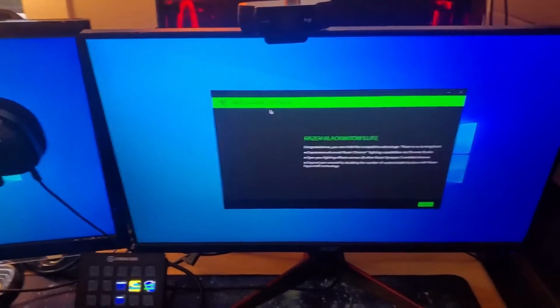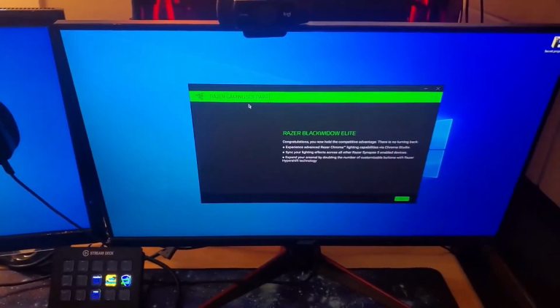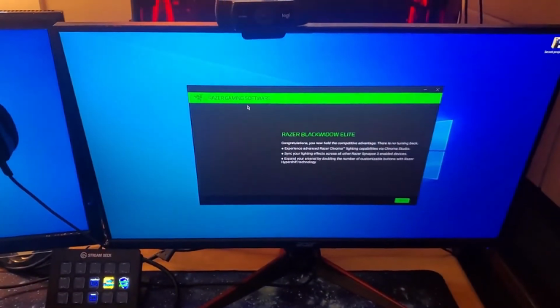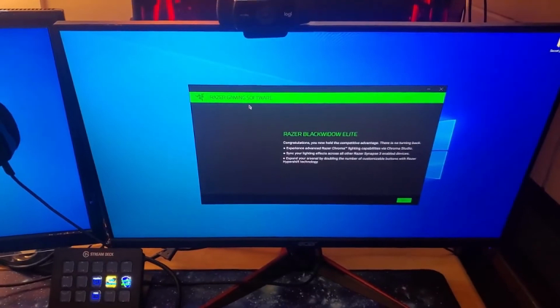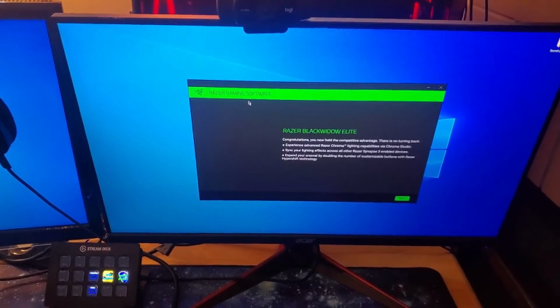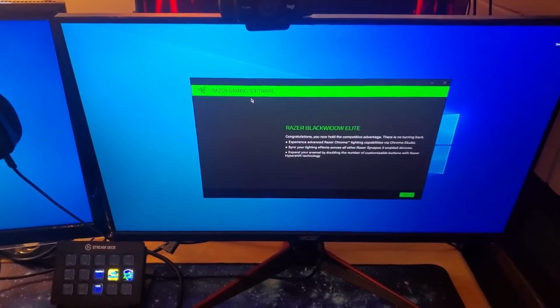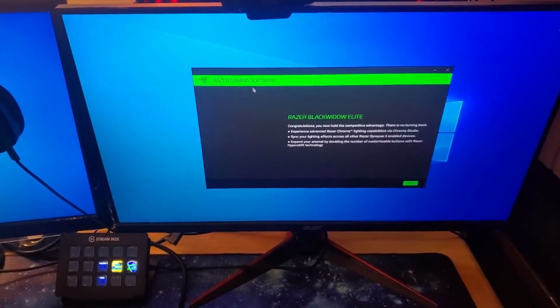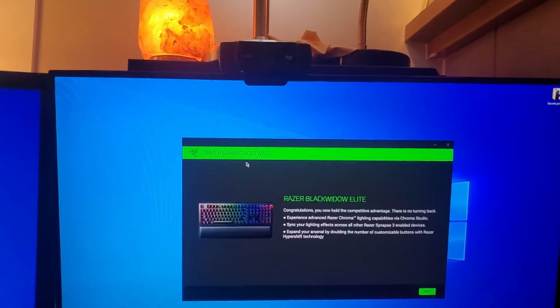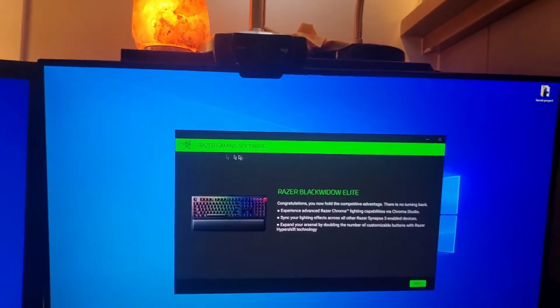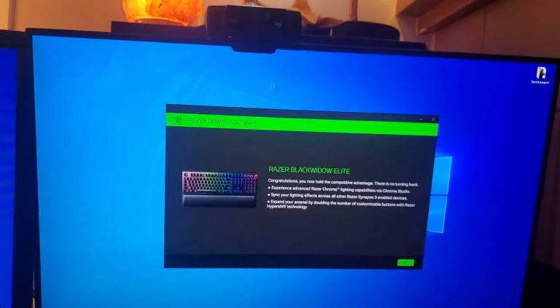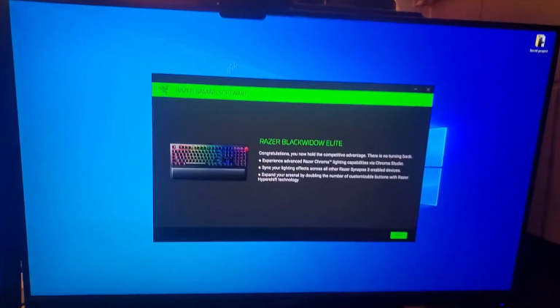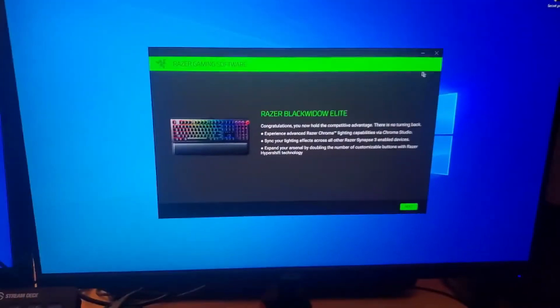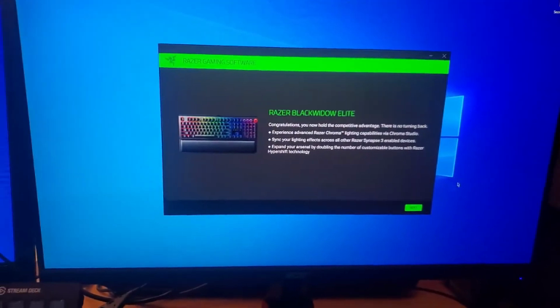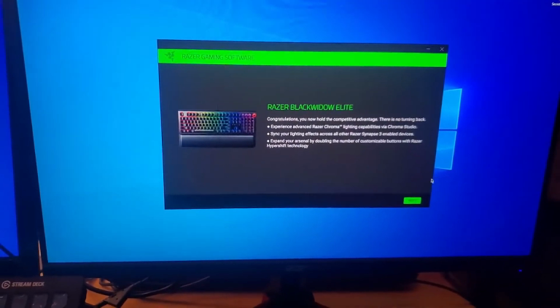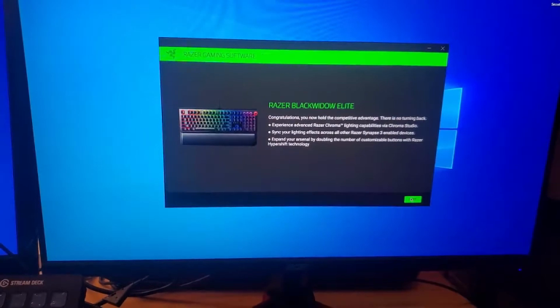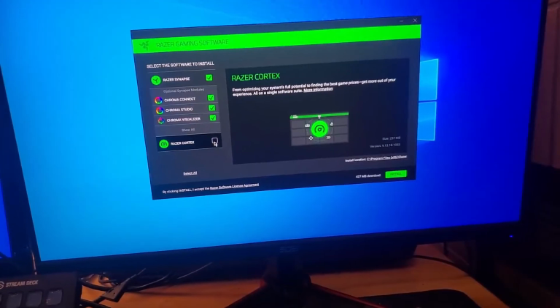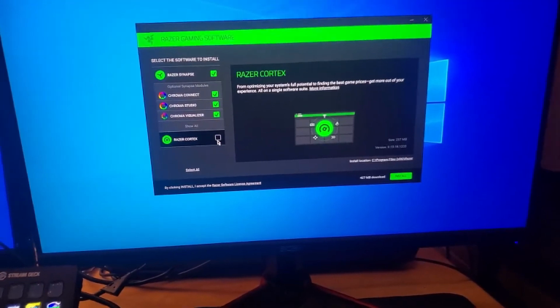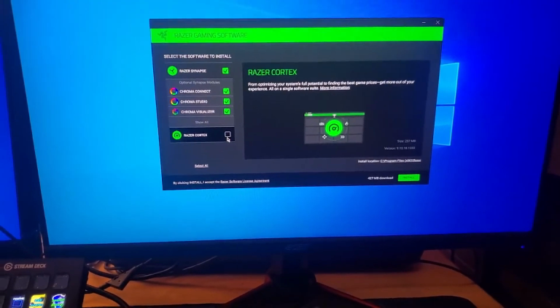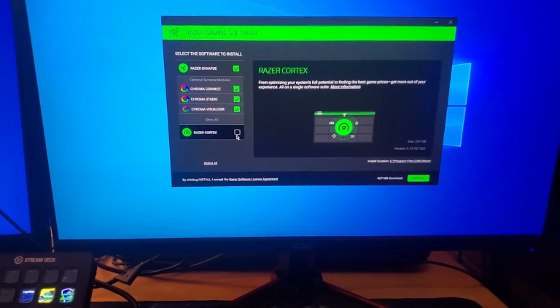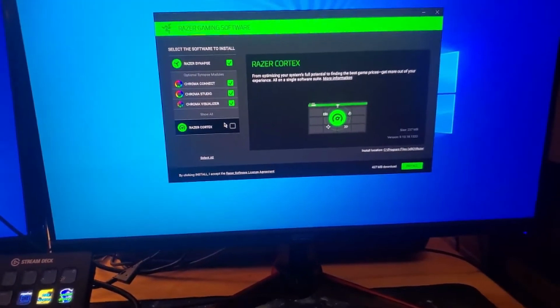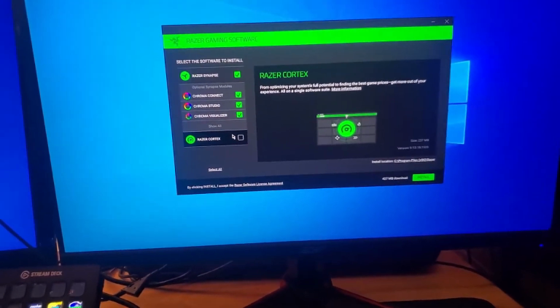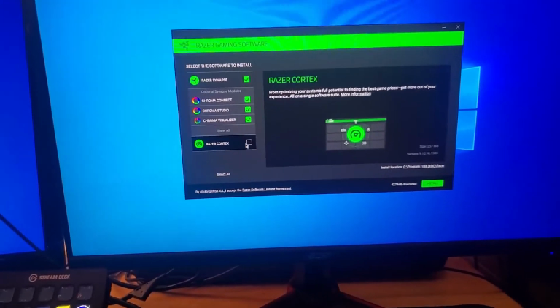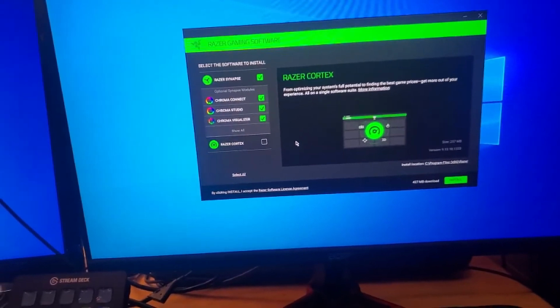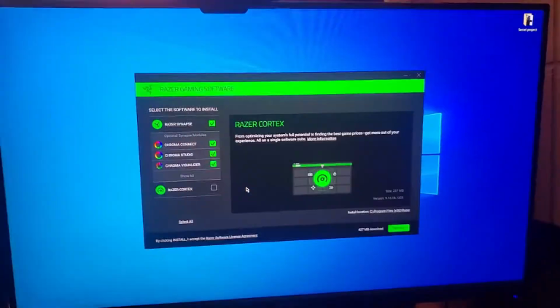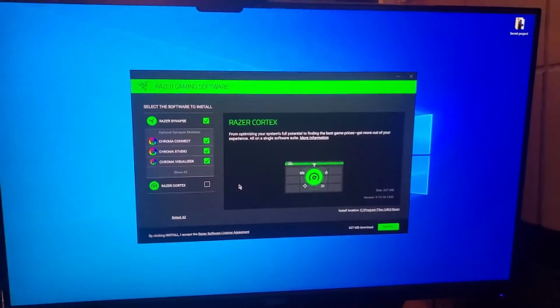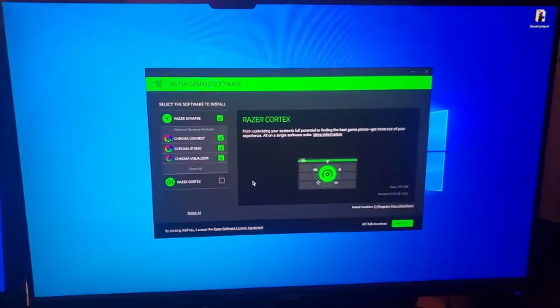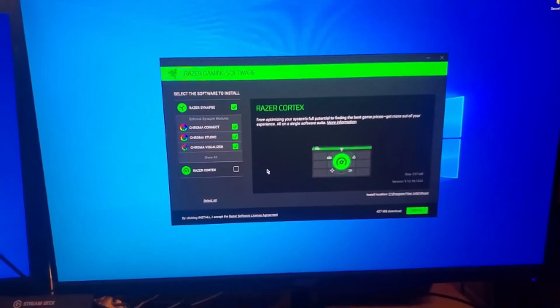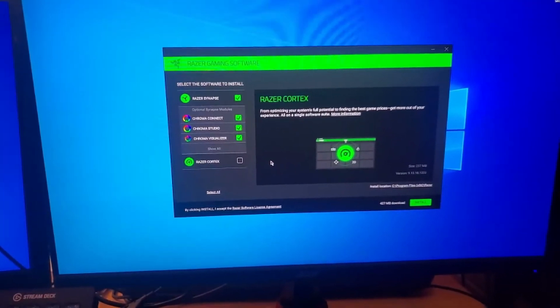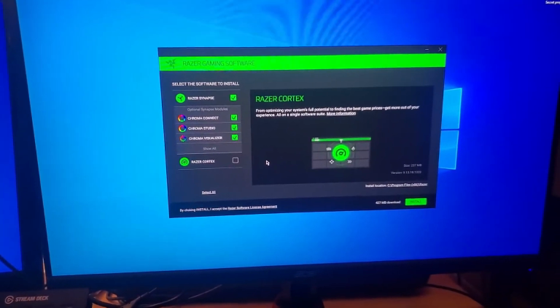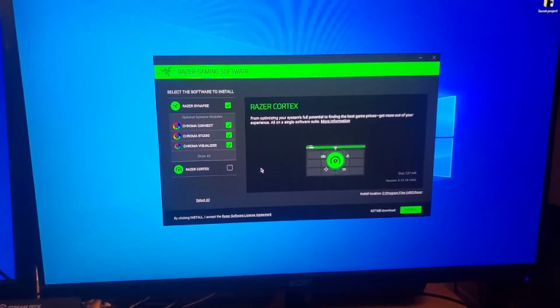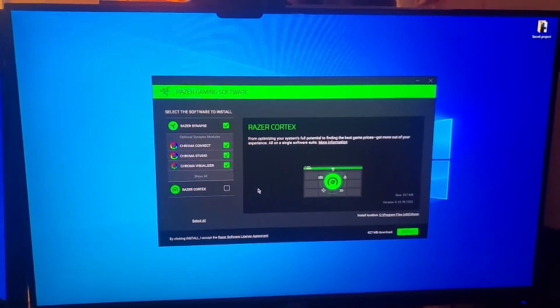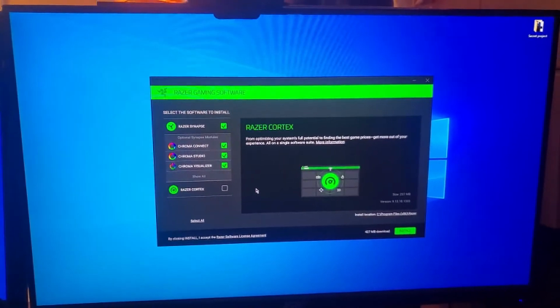Okay, all right, we're installing some software. Let's go. Yes, yes, this is very captivating and very interesting. Razer Cortex? I don't want them to install something in my brain, dude. What is this? Is this Bill Gates software? Hello?